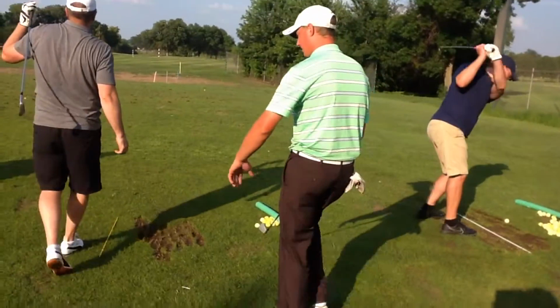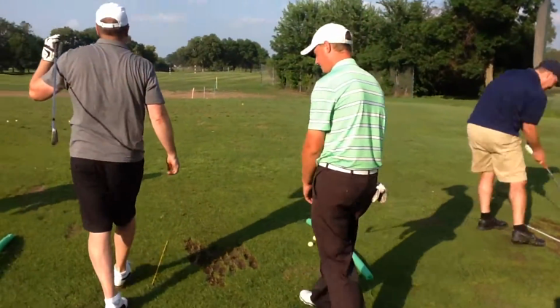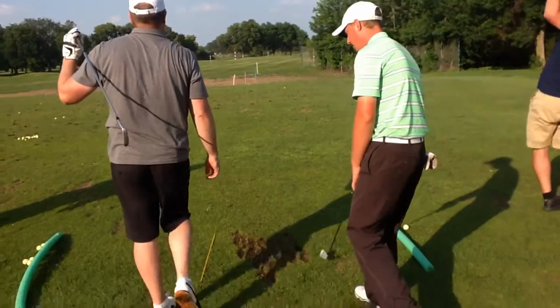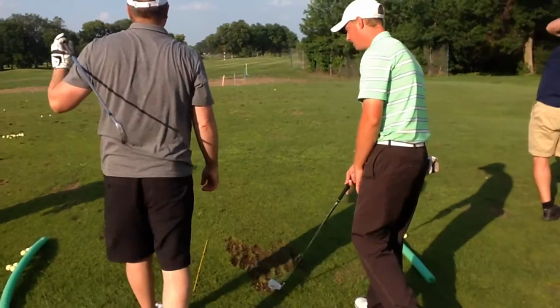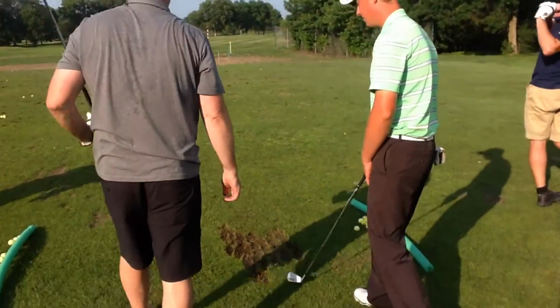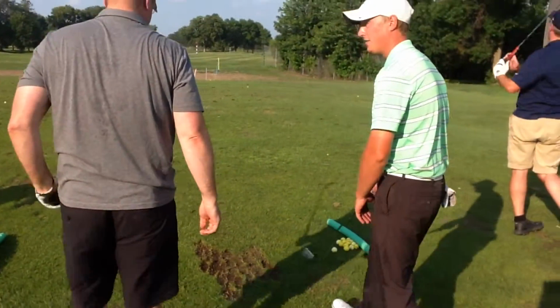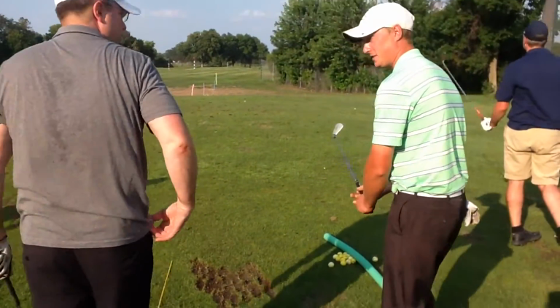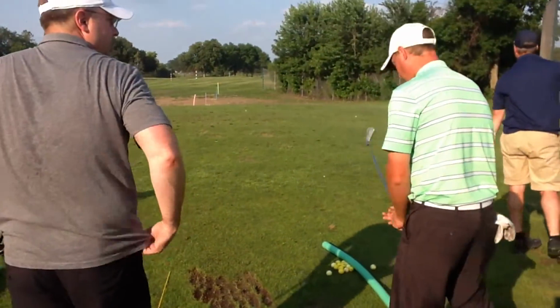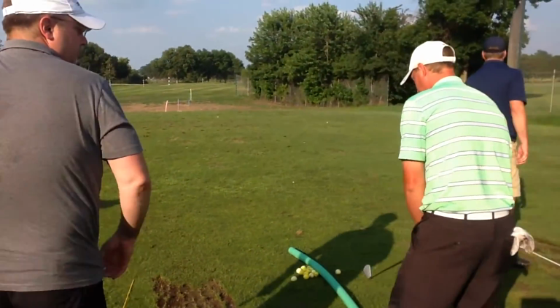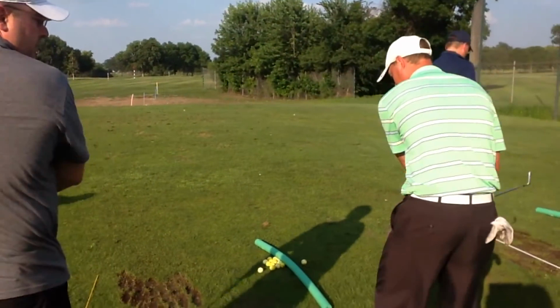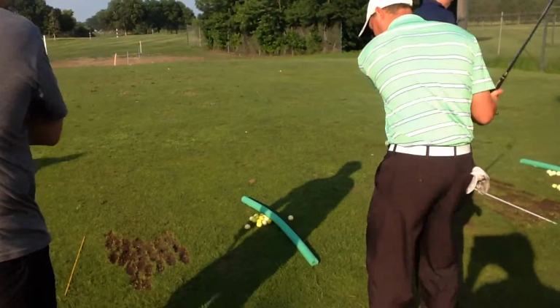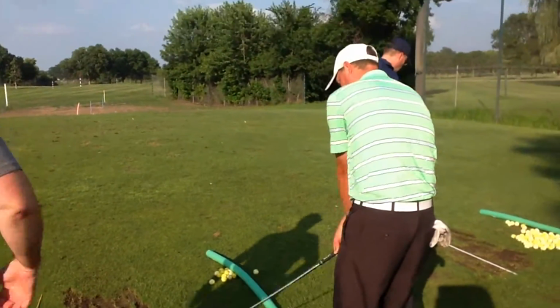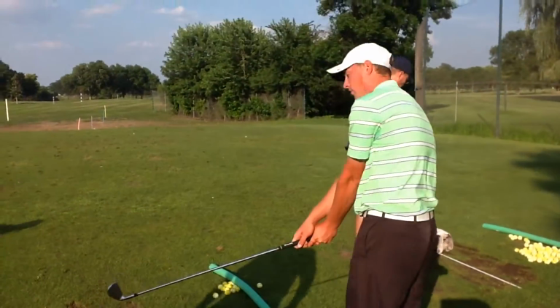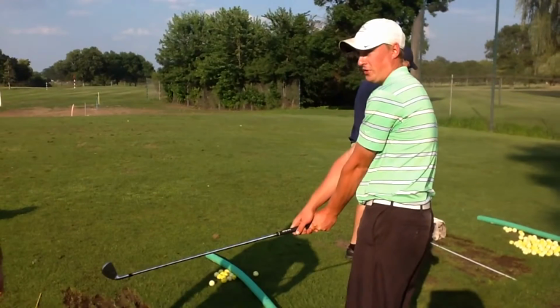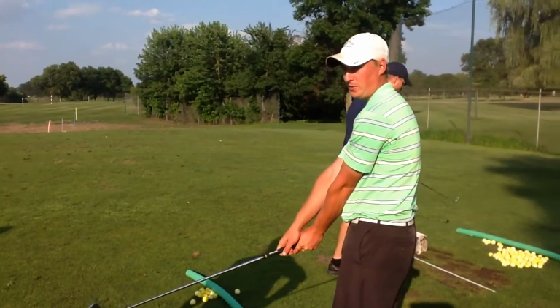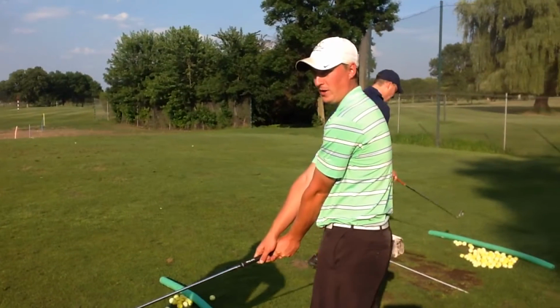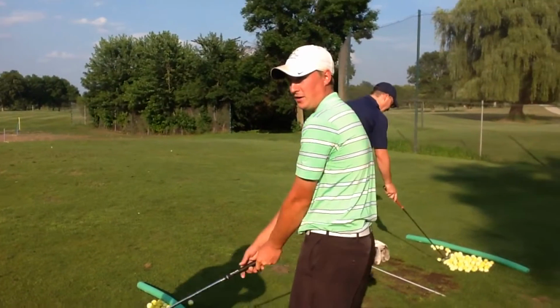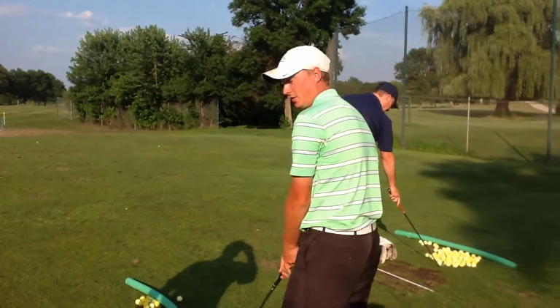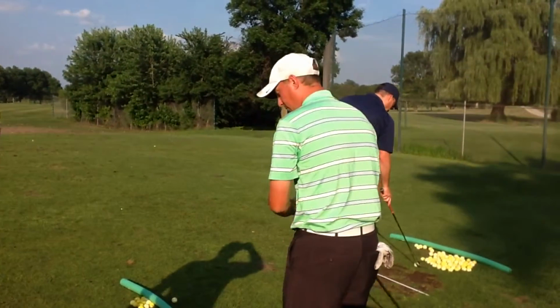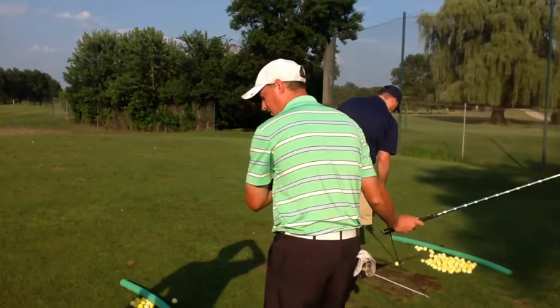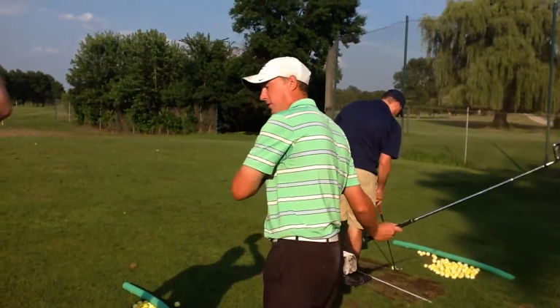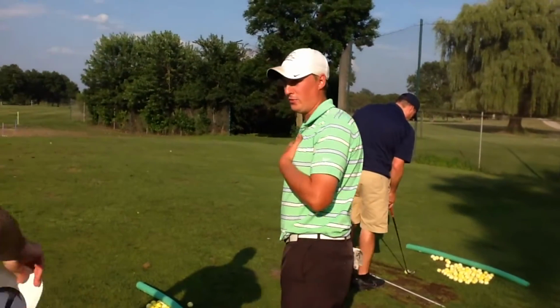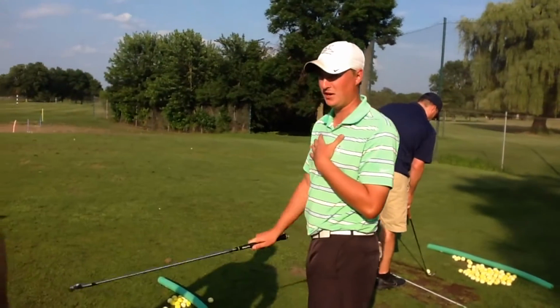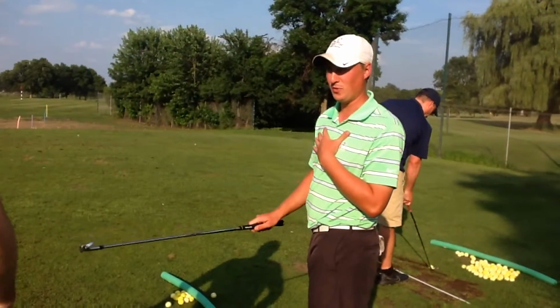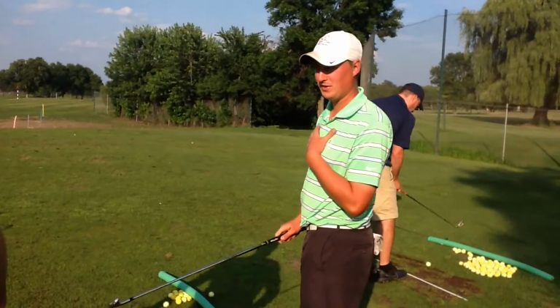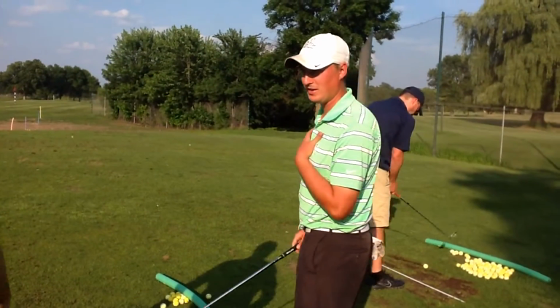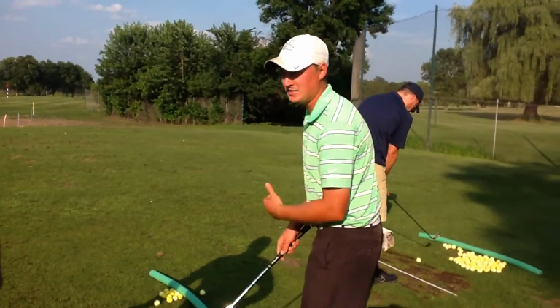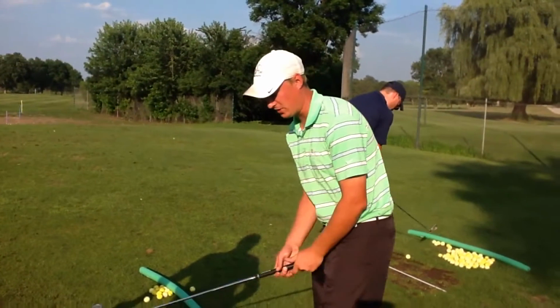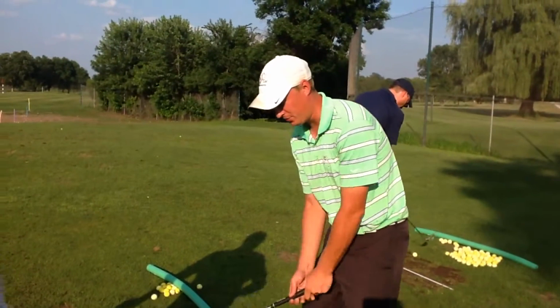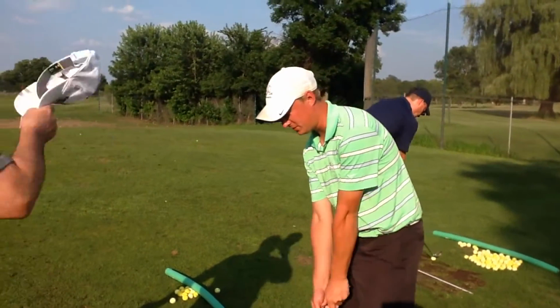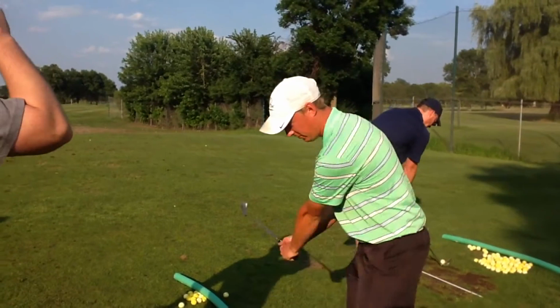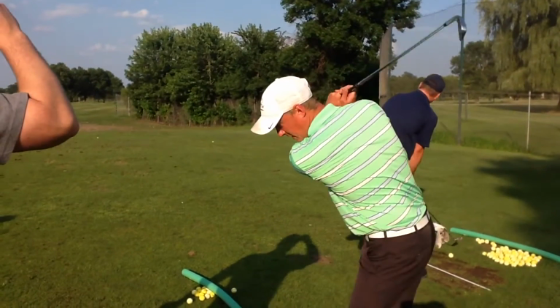That's a lot worse than typical. And that's exactly what I said — too quick with the club coming back down. Your body had hardly even rotated open as that one came through. So that's right from the top.